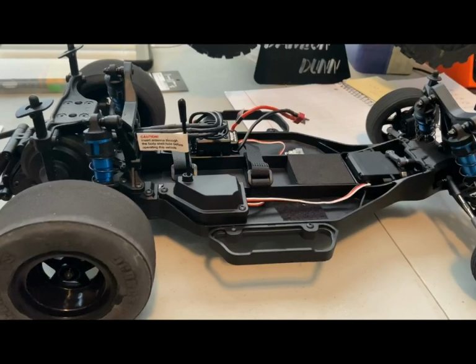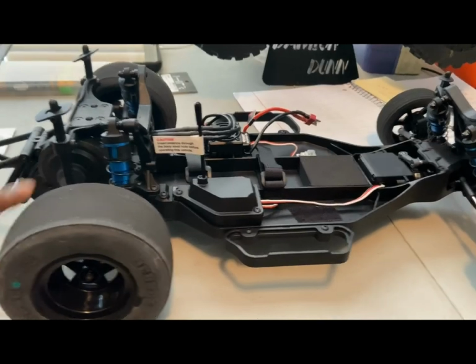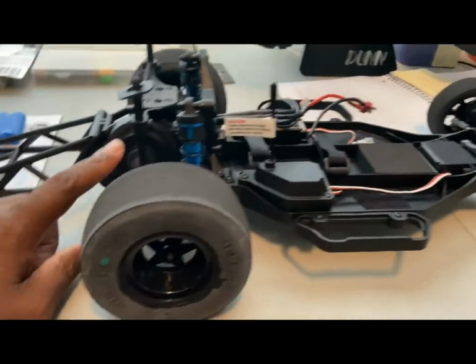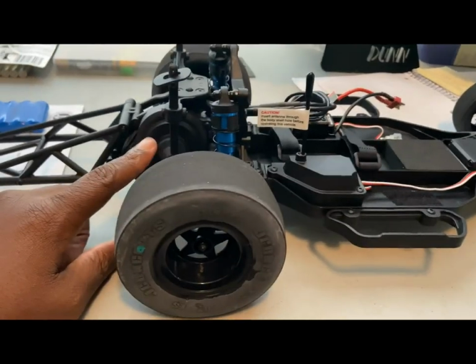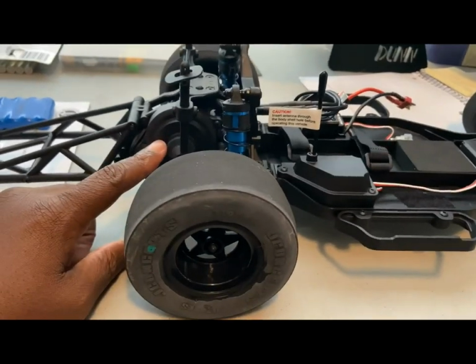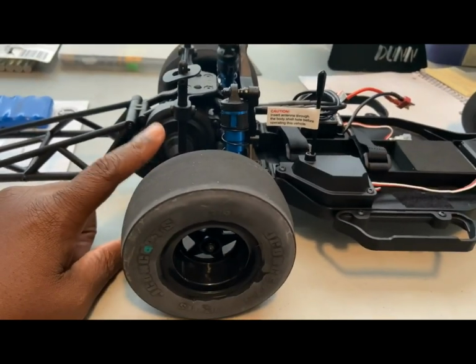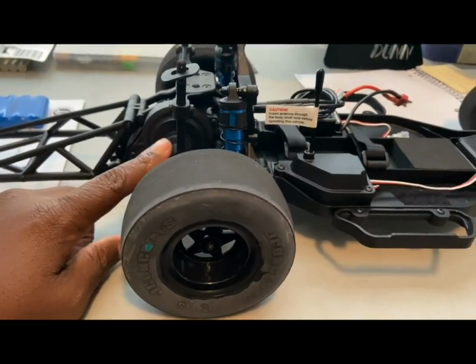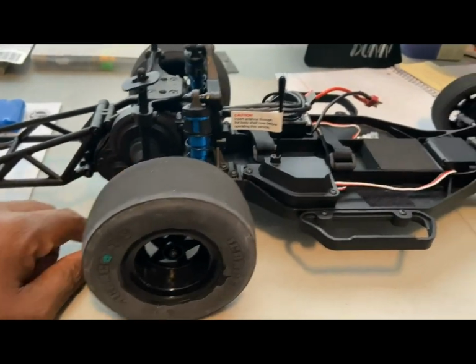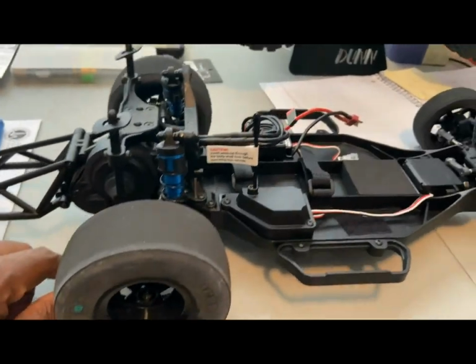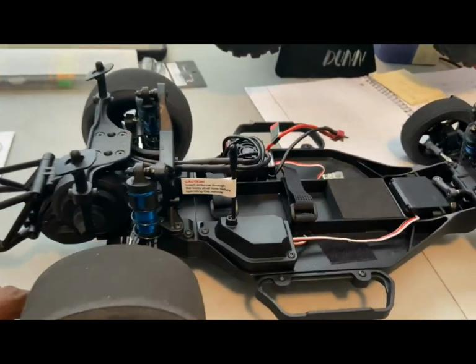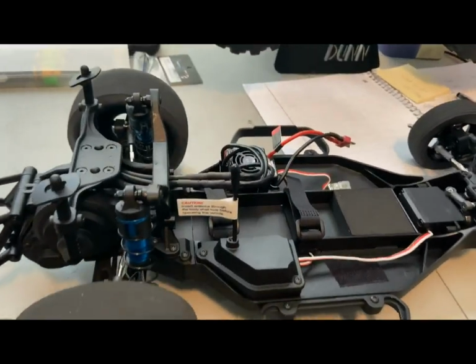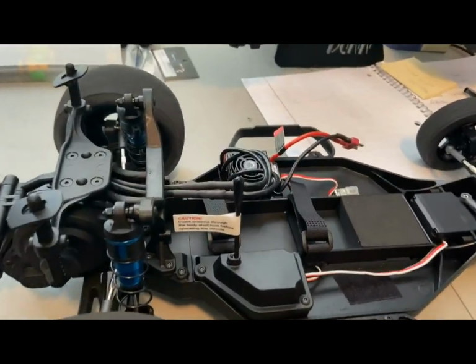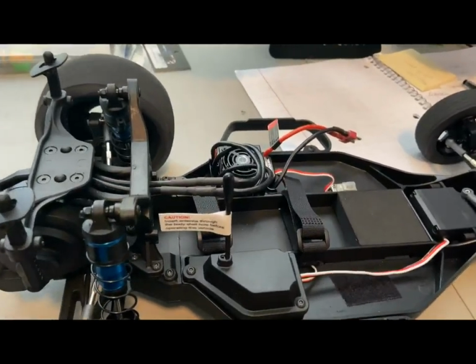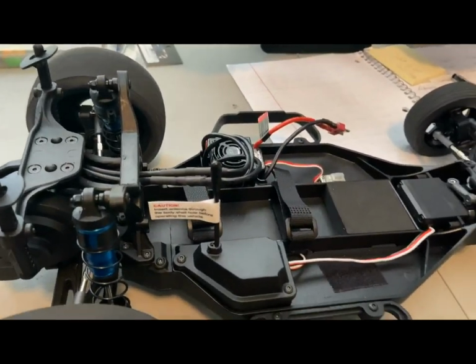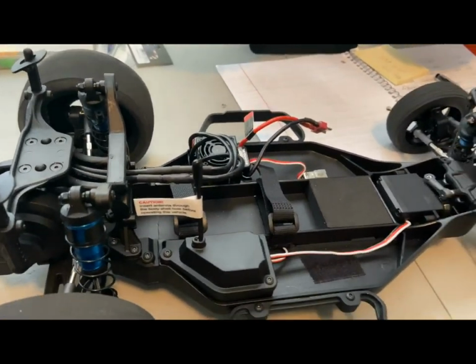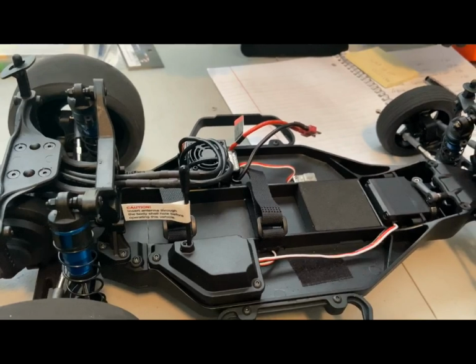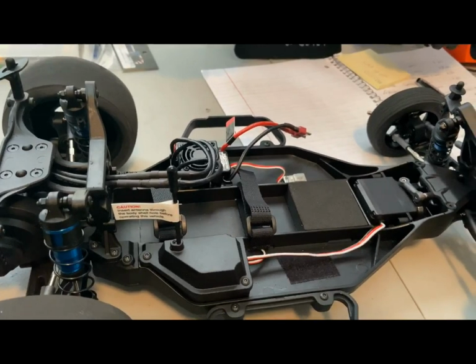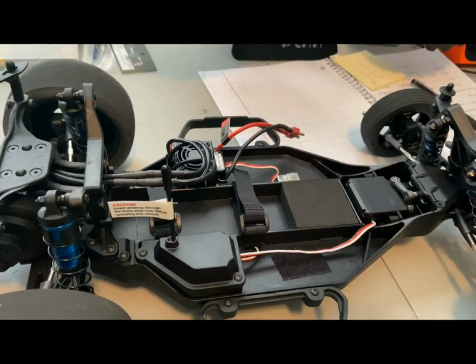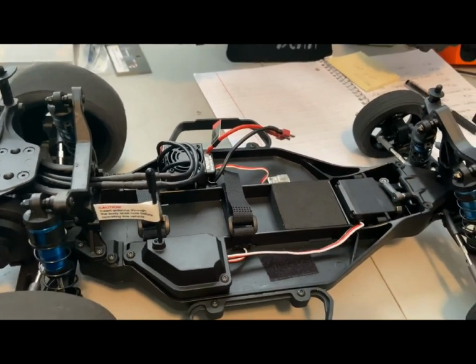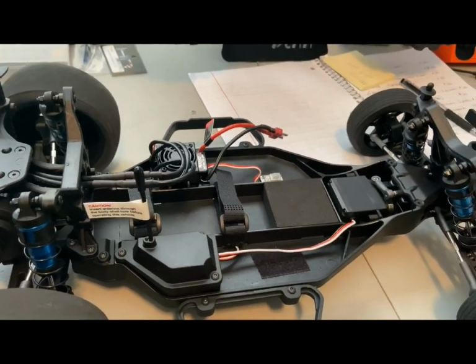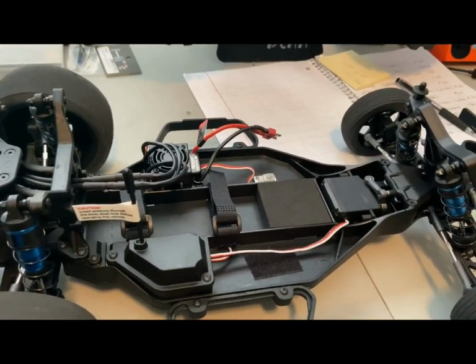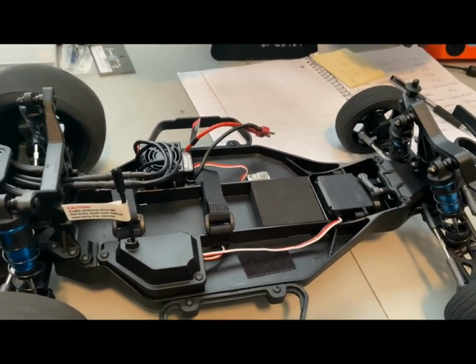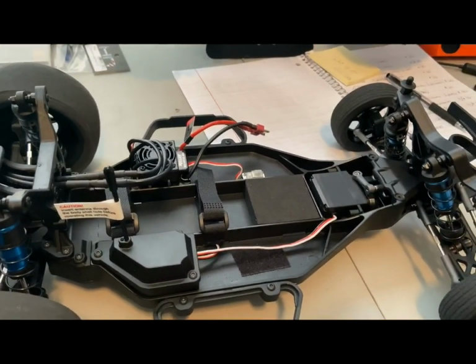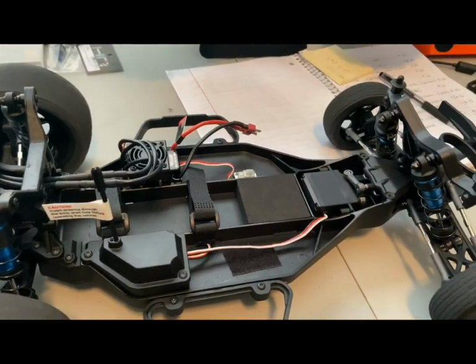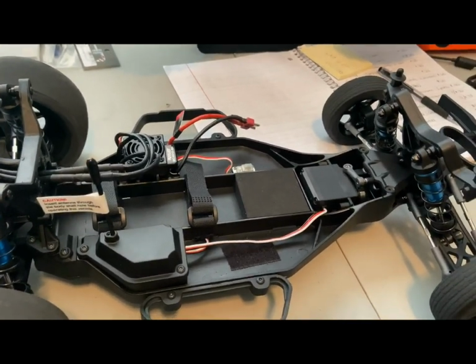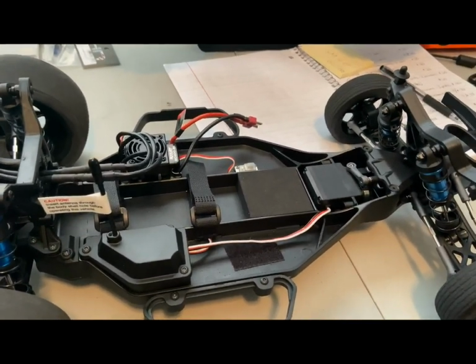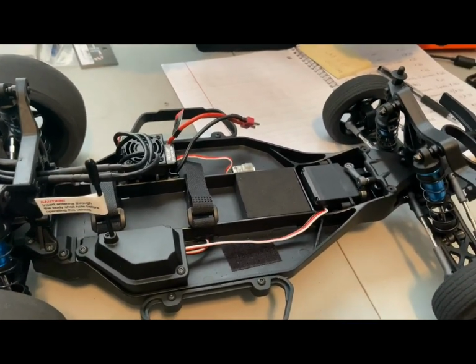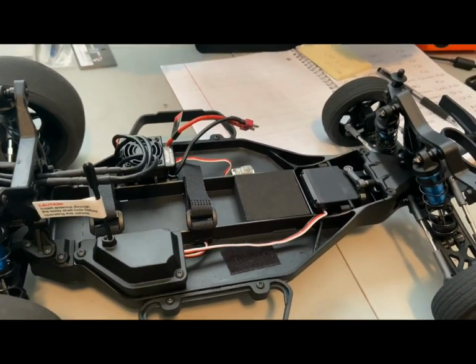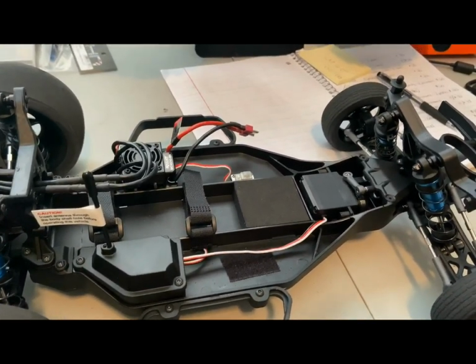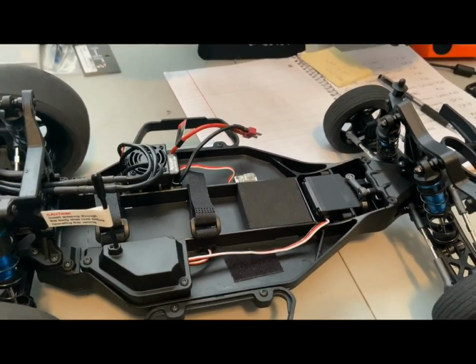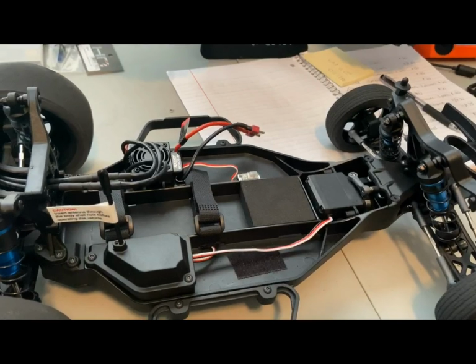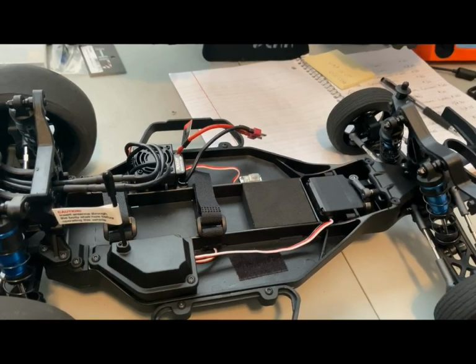The only thing I messed with on this was the gearing. On the little speed pass I did — if you watched the video prior to this — 41 miles an hour was the speed run.